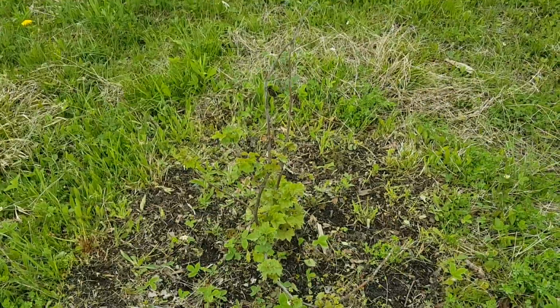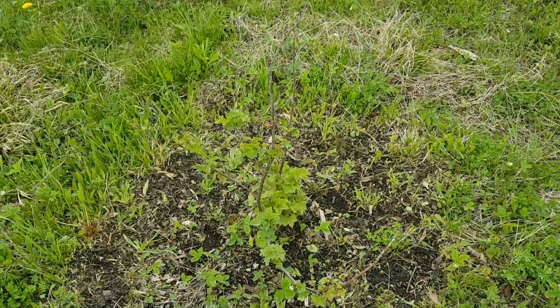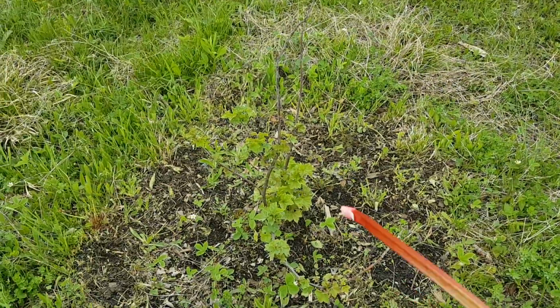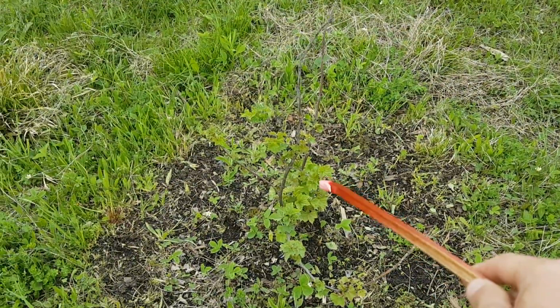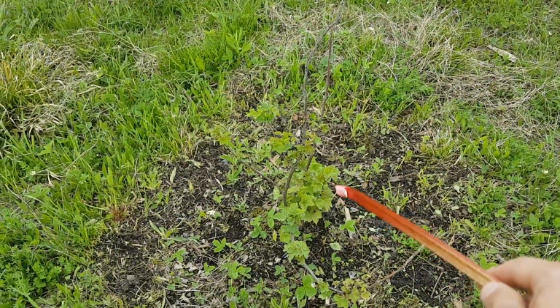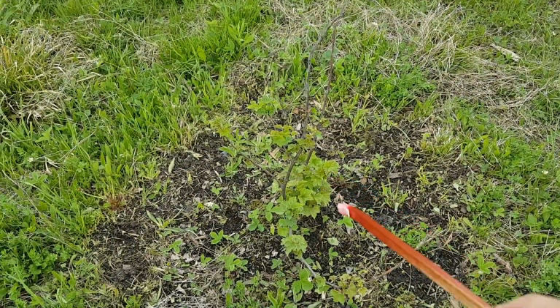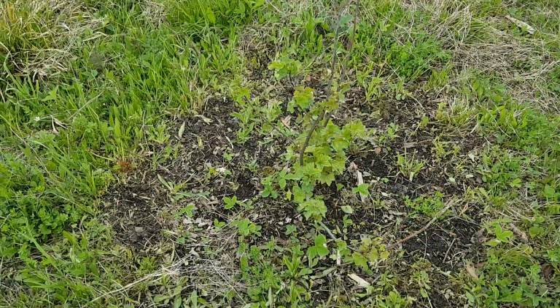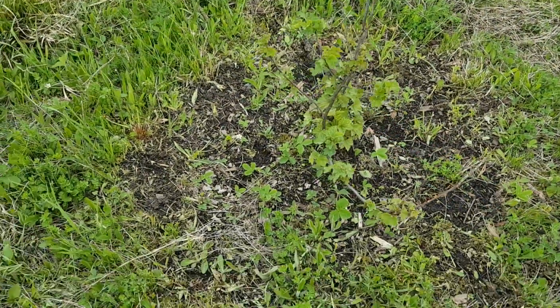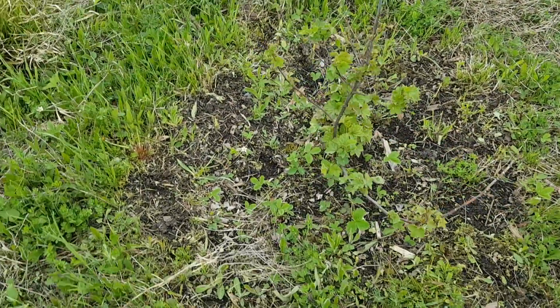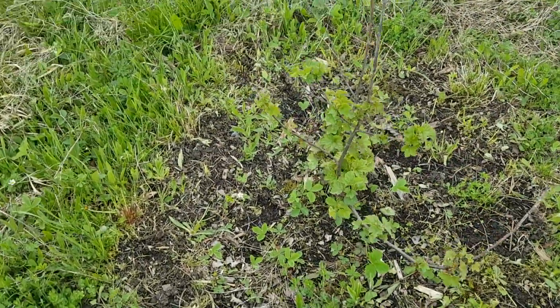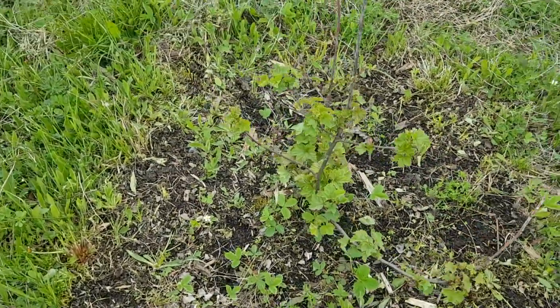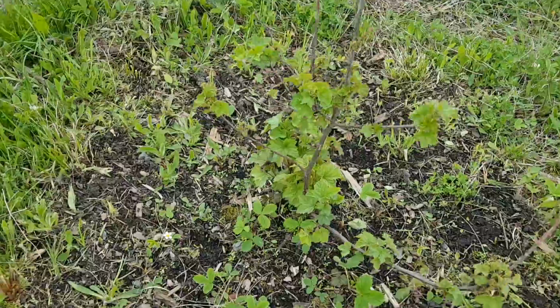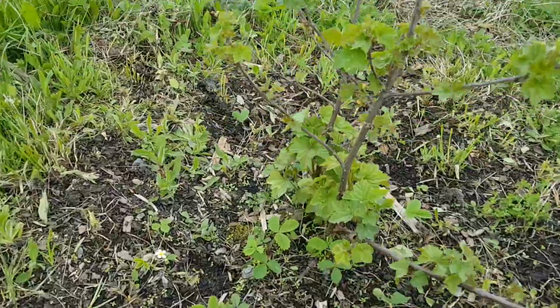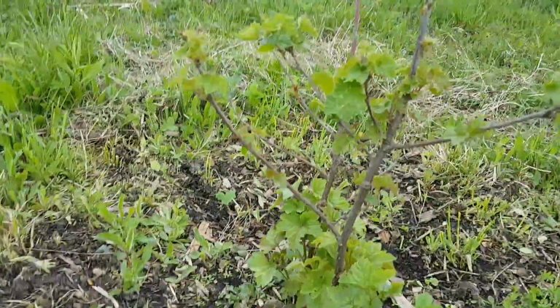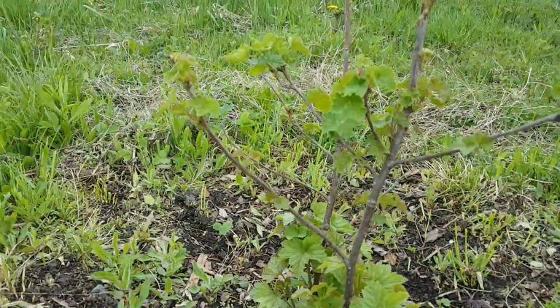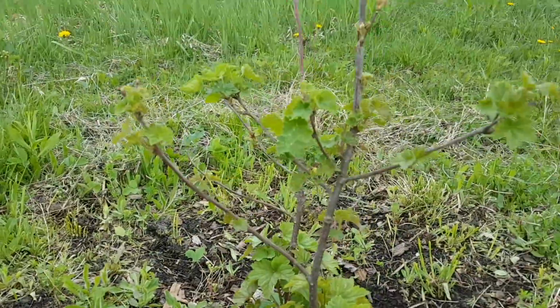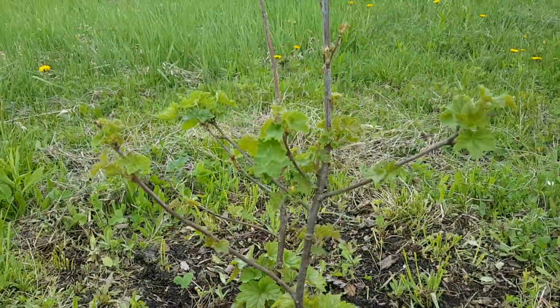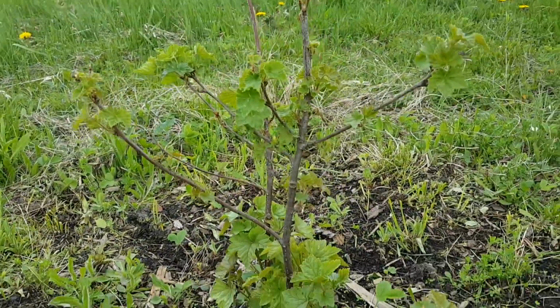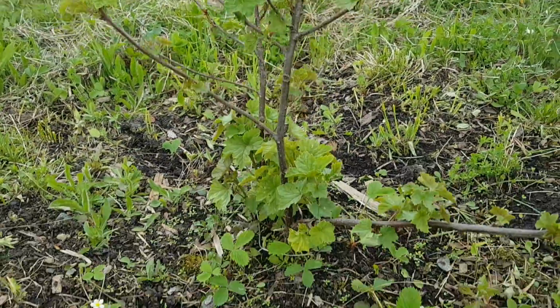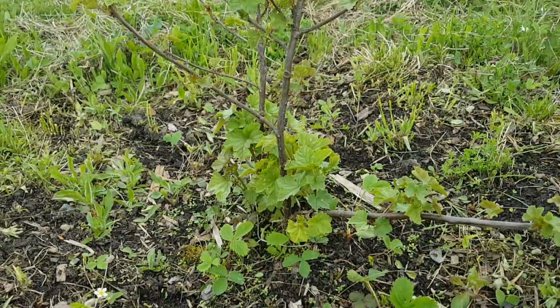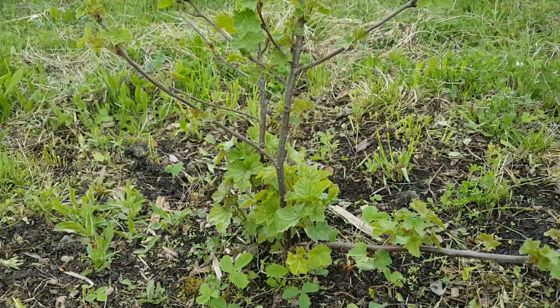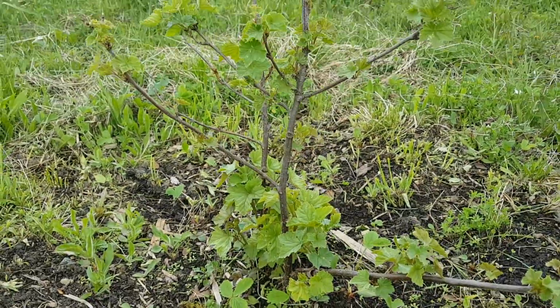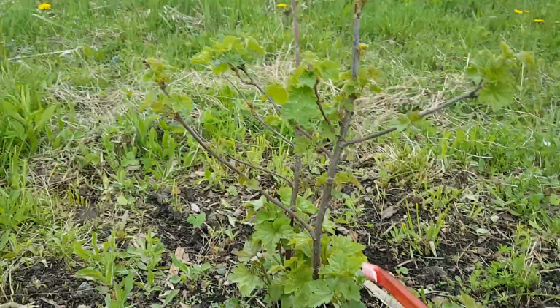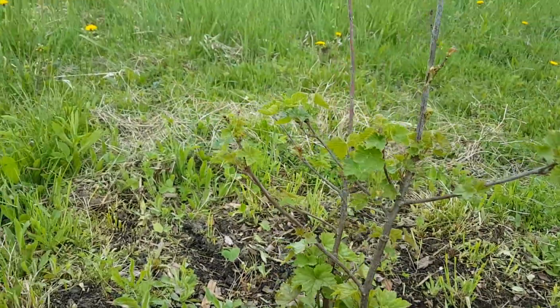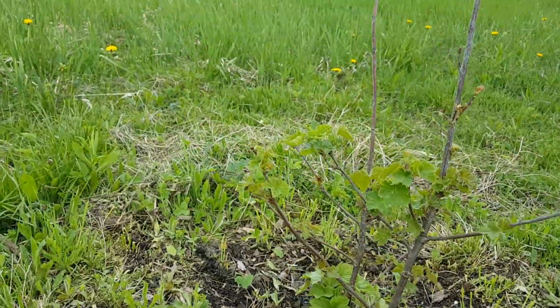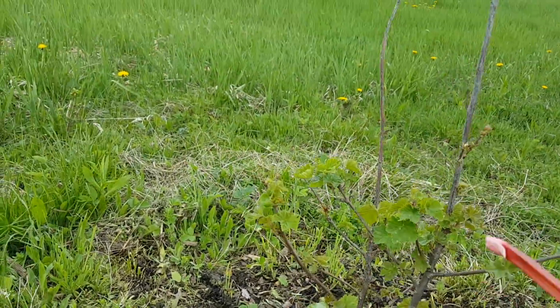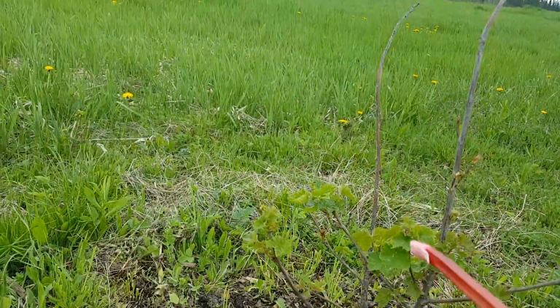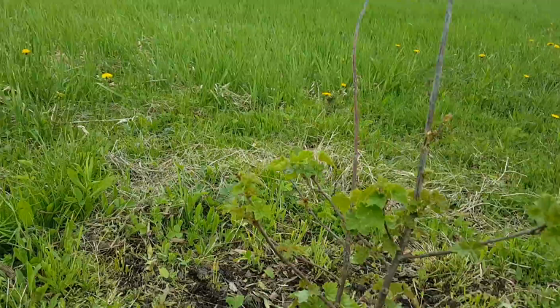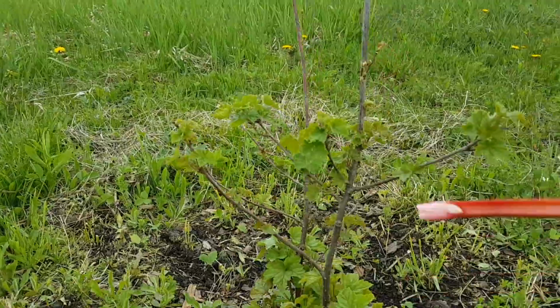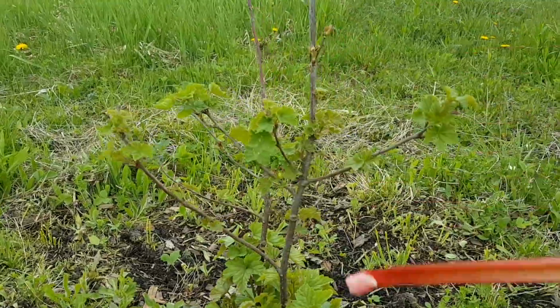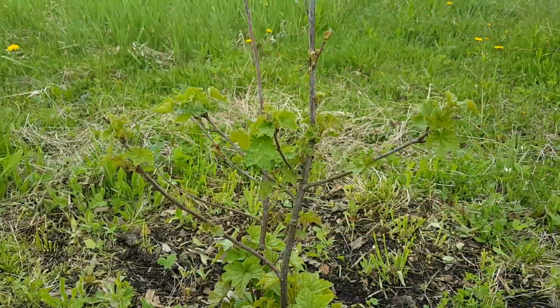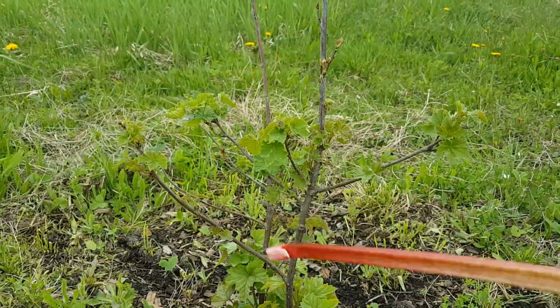I planted it and it looks like it's doing good right here — lots of leaves already. So these are red currants.